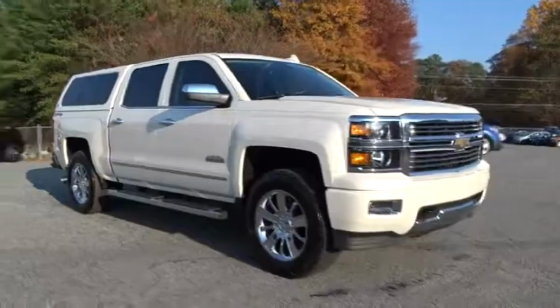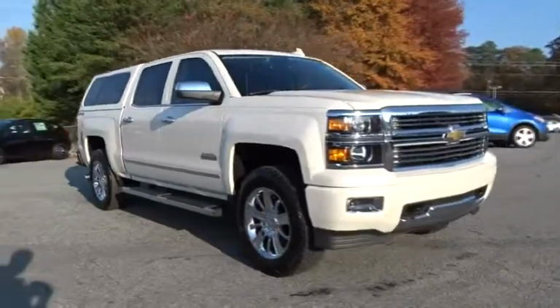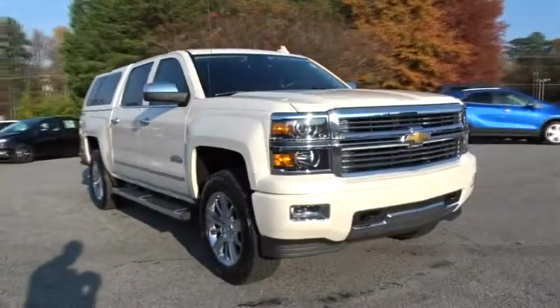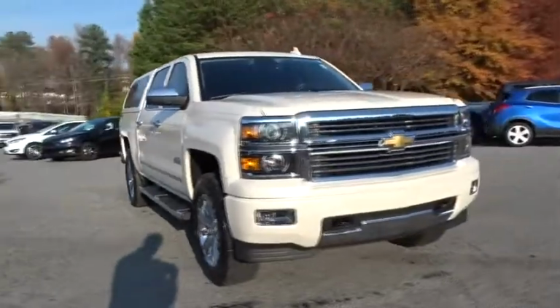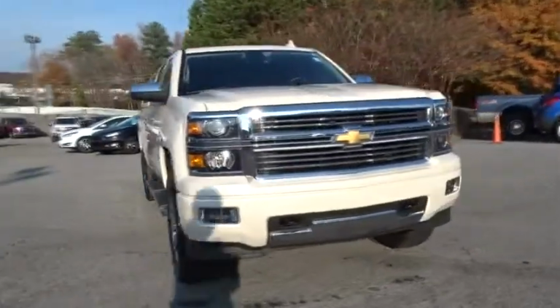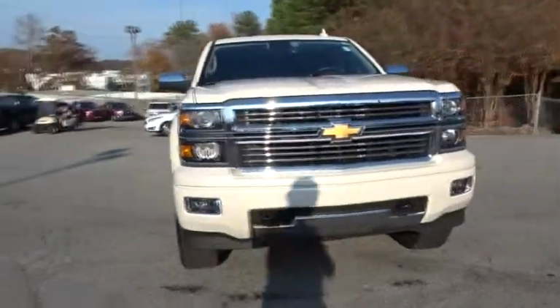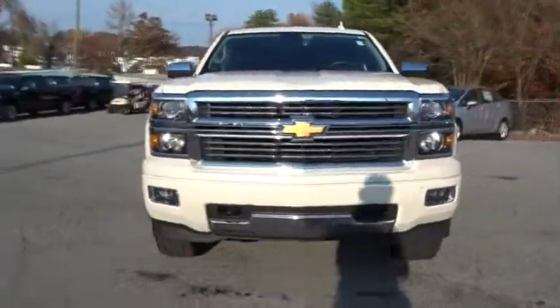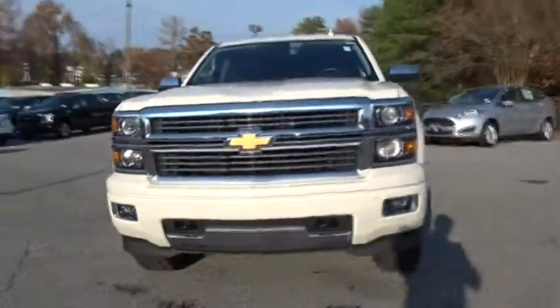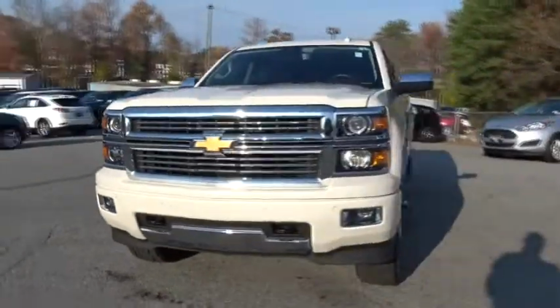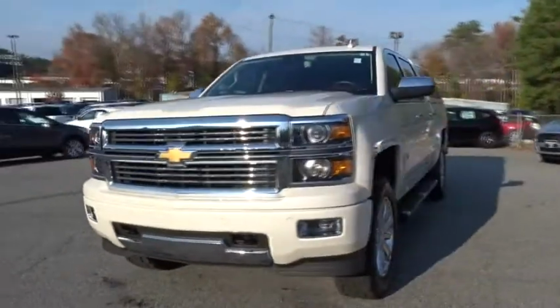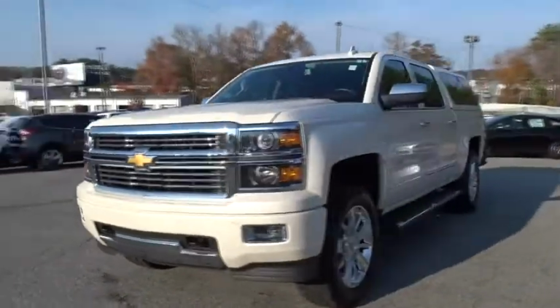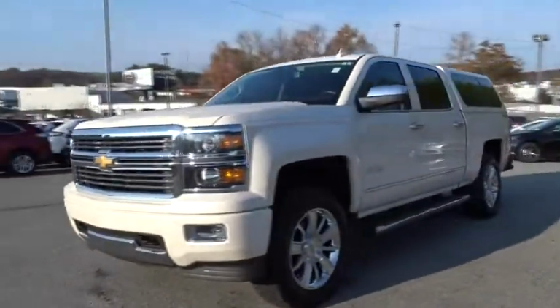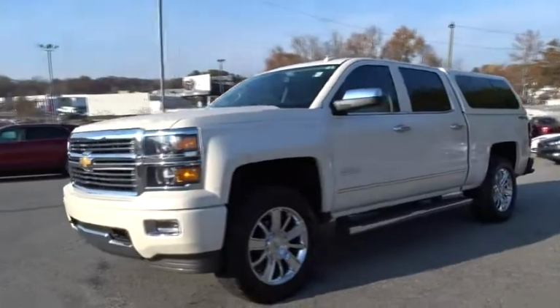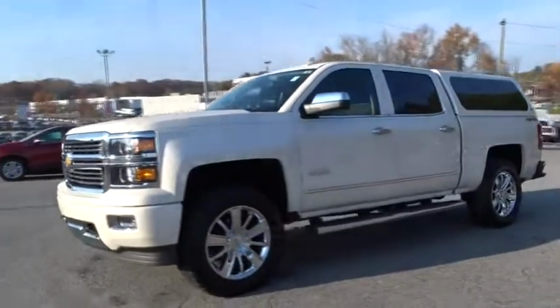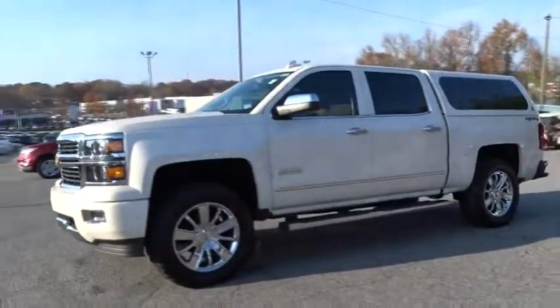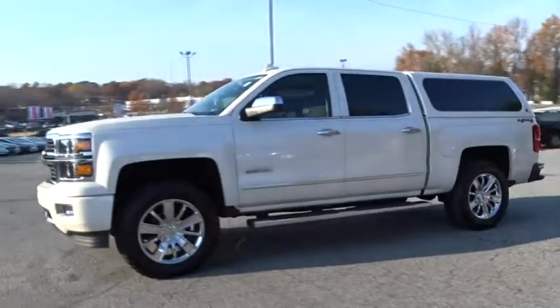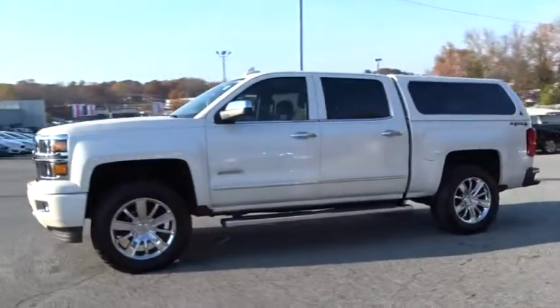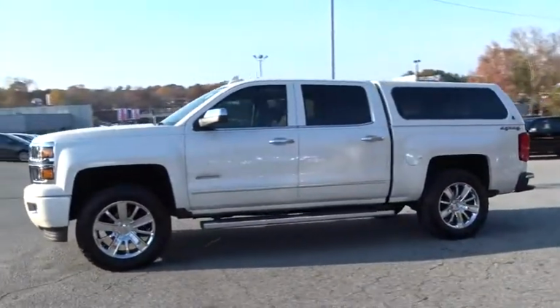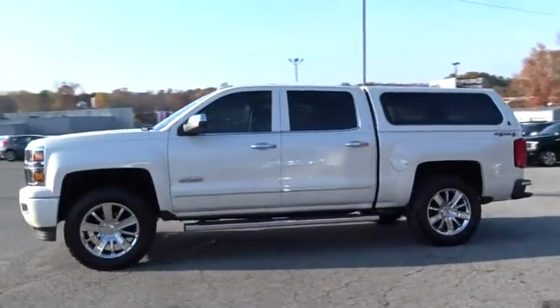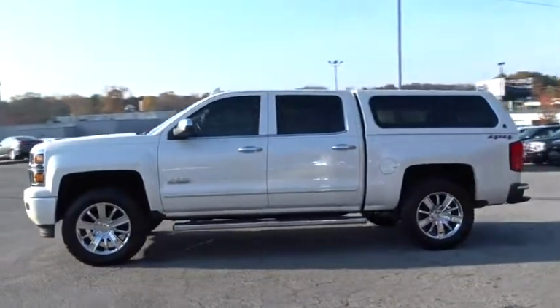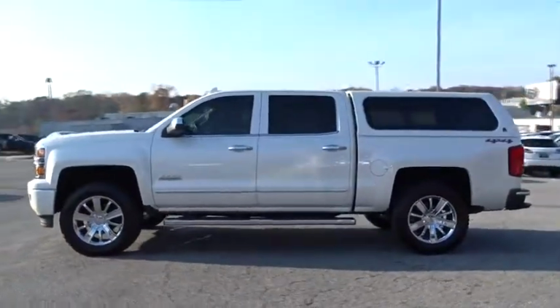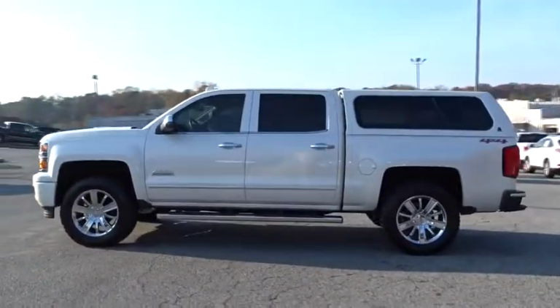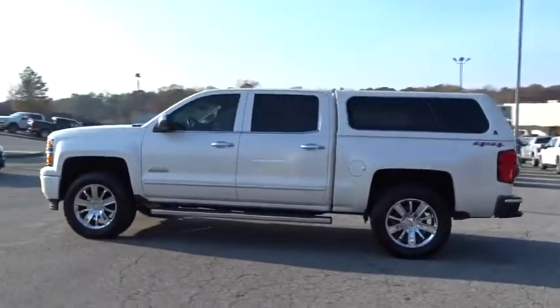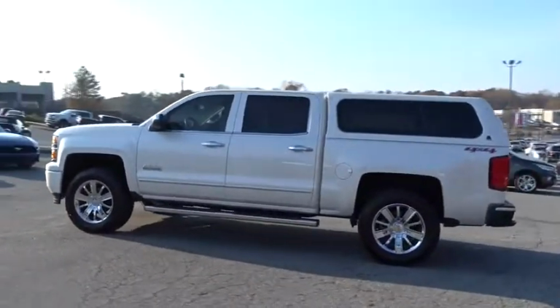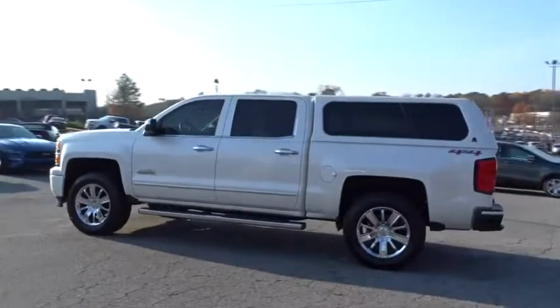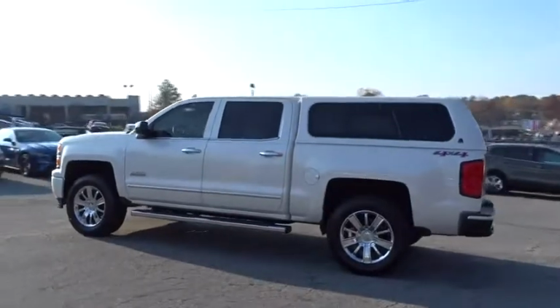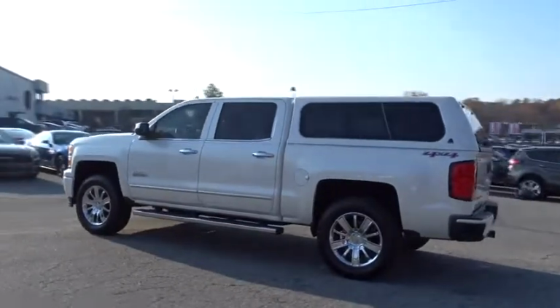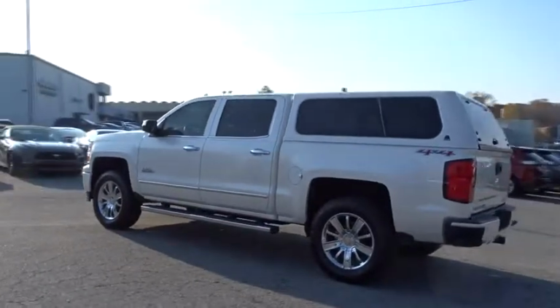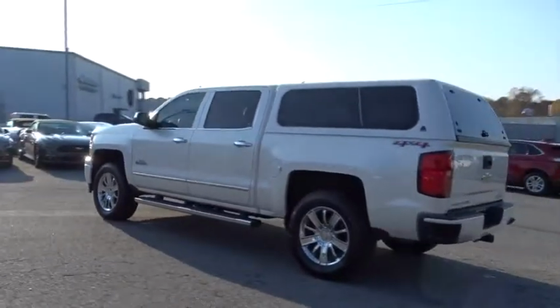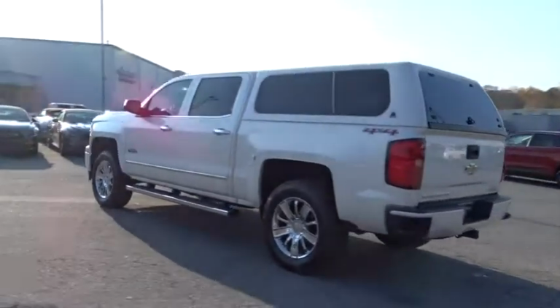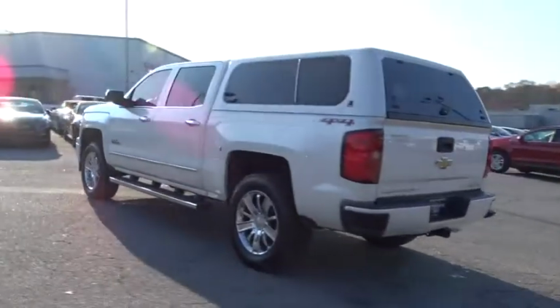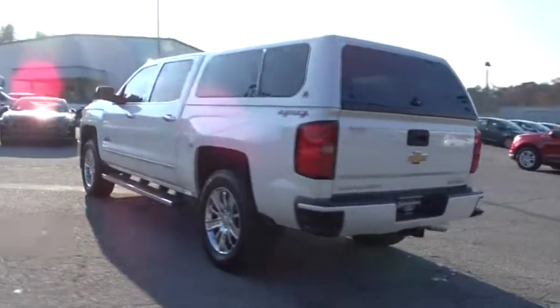2015 Silverado 1500. The Chevy Silverado 1500 has the lowest cost of ownership of any full-size pickup. This vehicle has less than 30,000 miles. Here are some of this vehicle's great options.